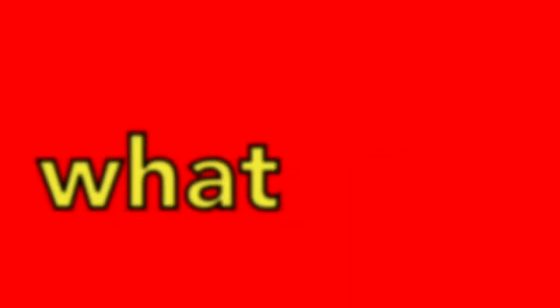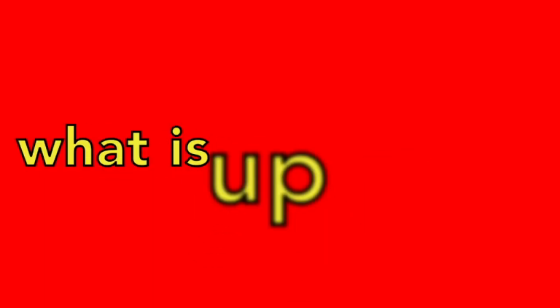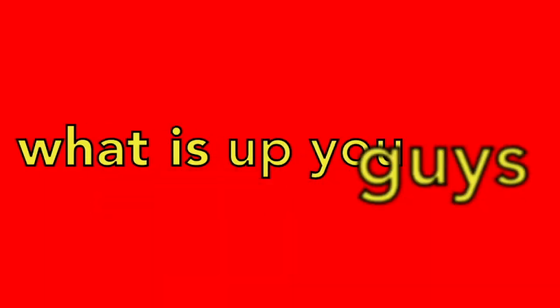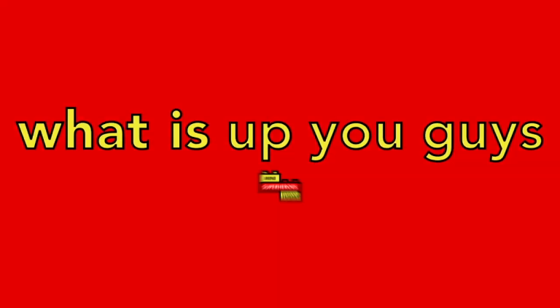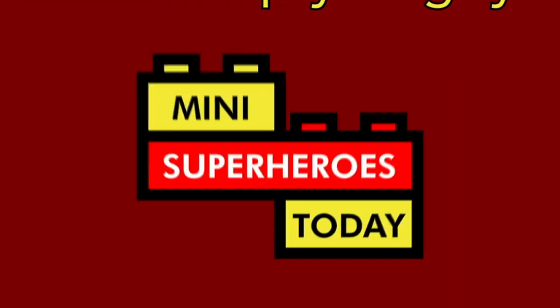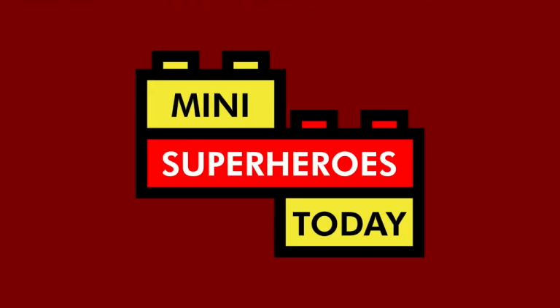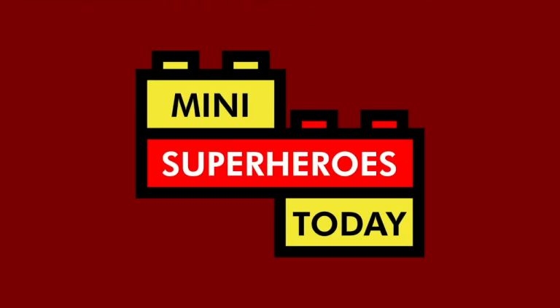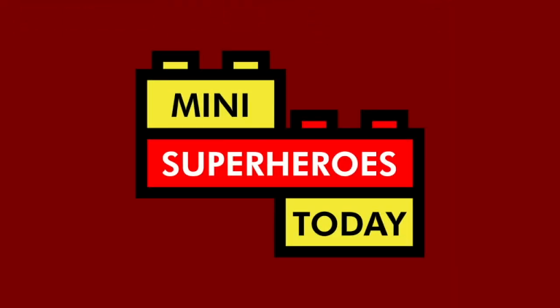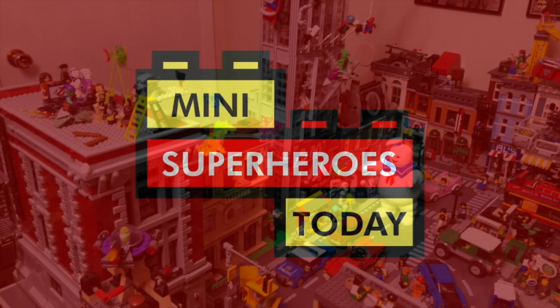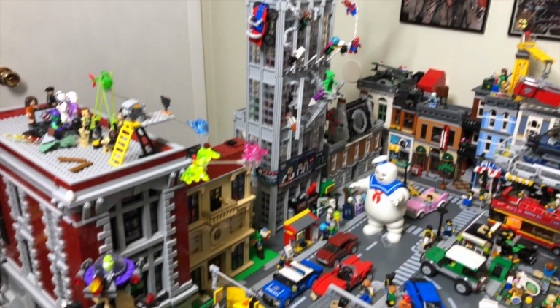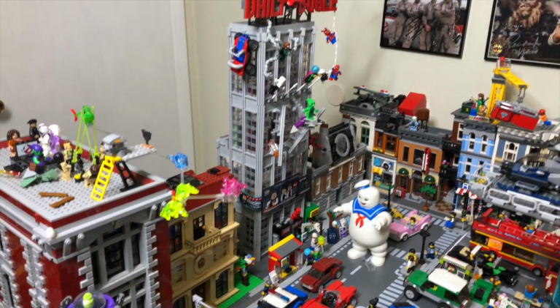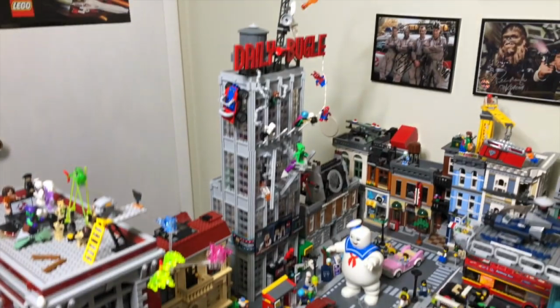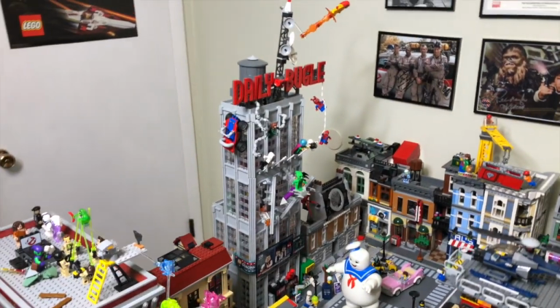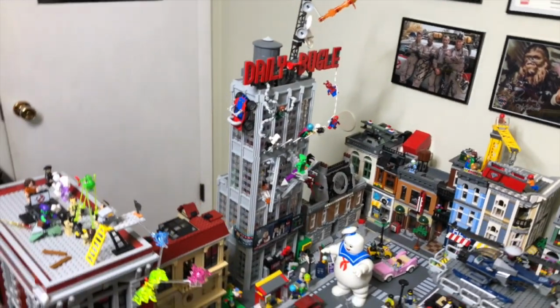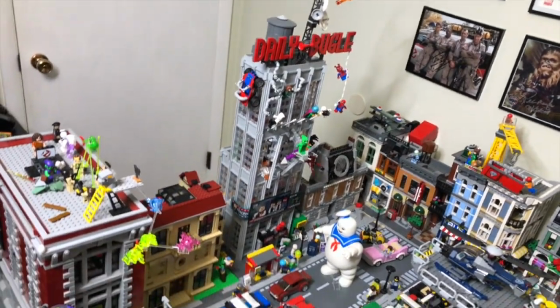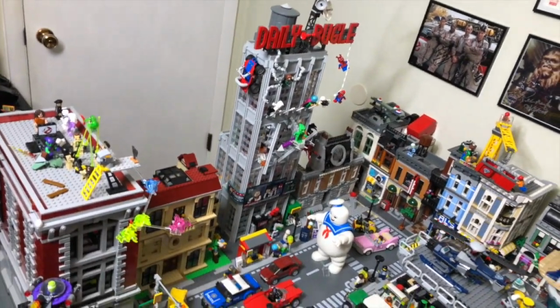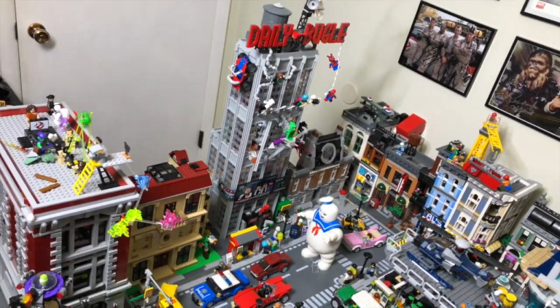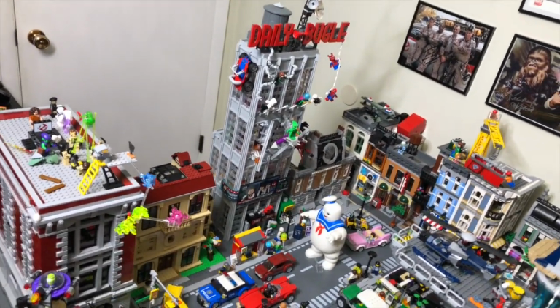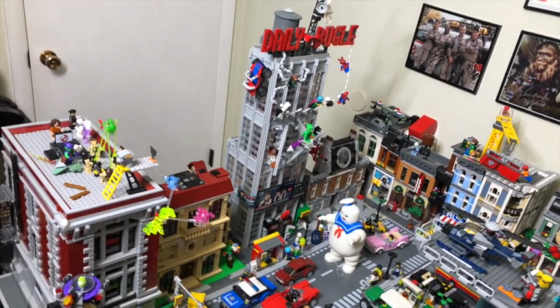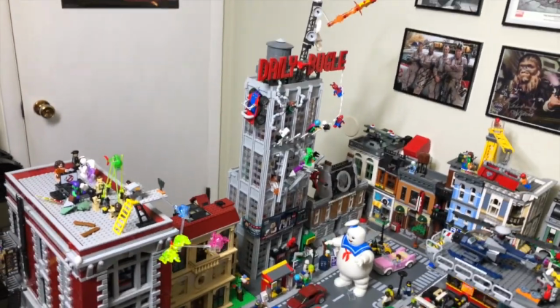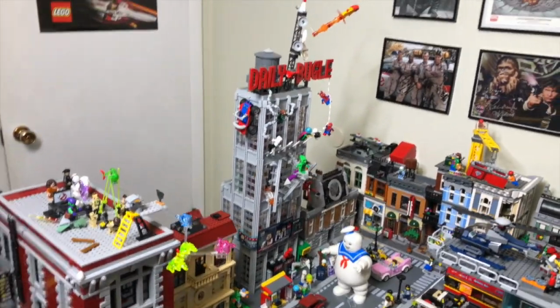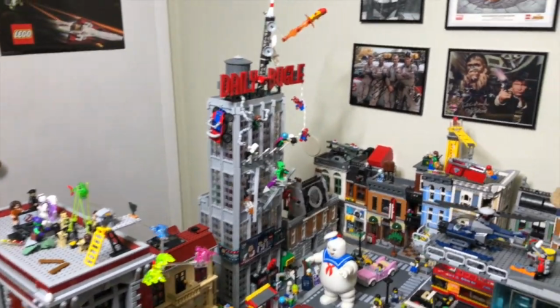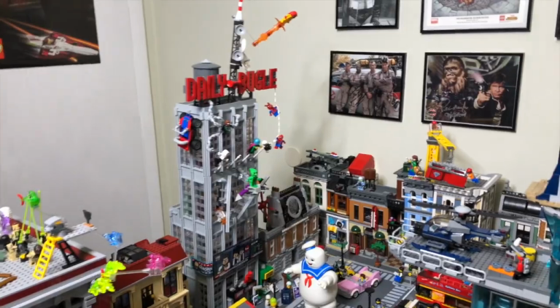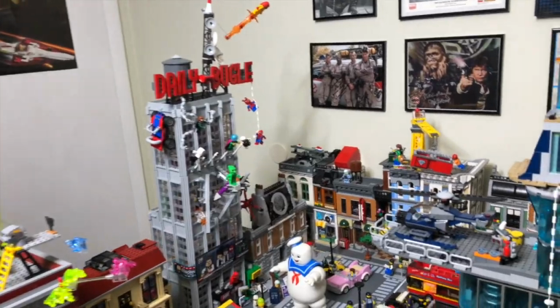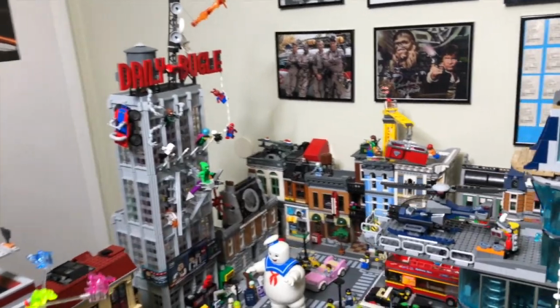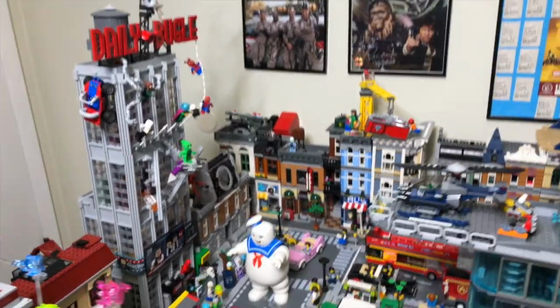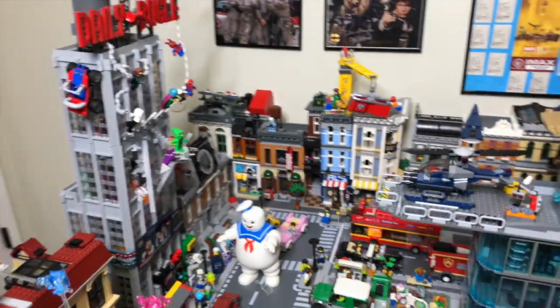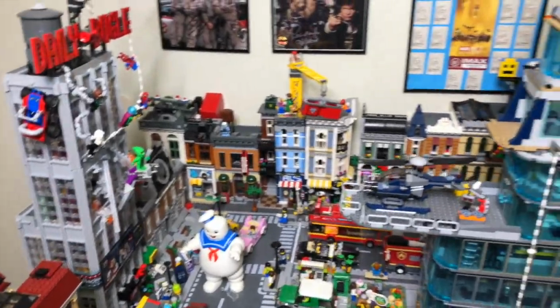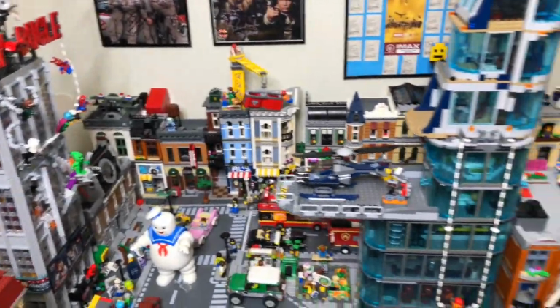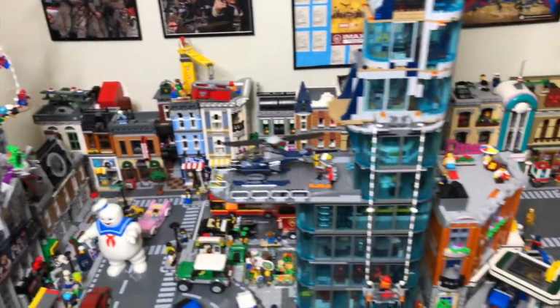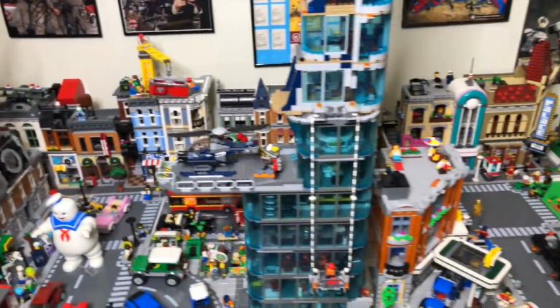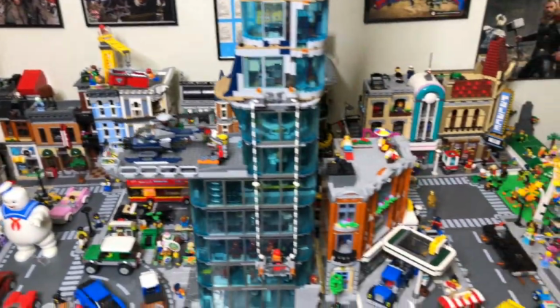What is up you guys? This is Mini Superheroes Today. Well guys, I finally got the Daily Bugle put up in my Lego City. This is a little bit more of a vlog video than a standard scripted video, but my Lego City is definitely growing.